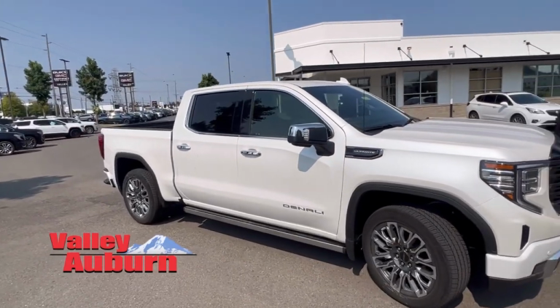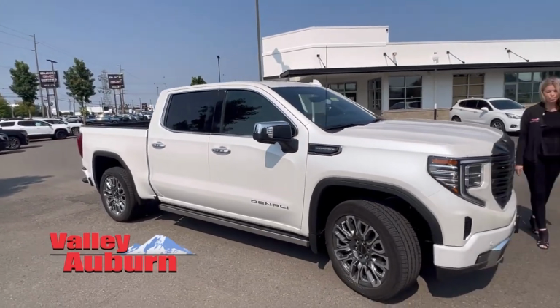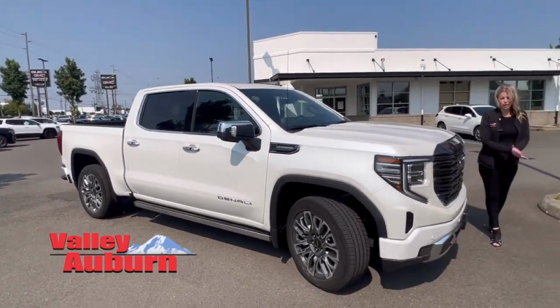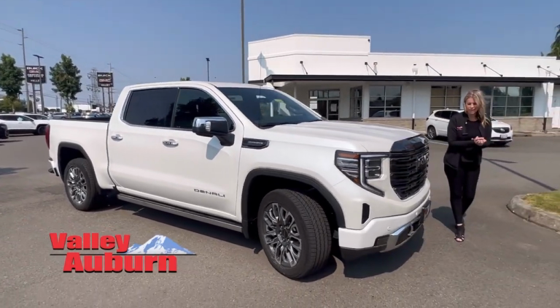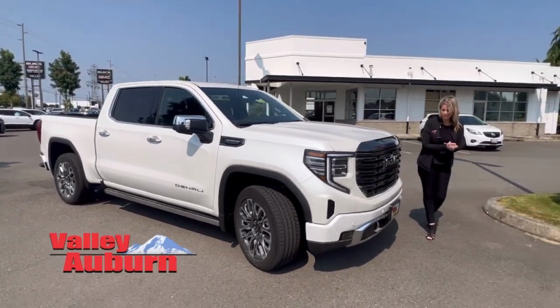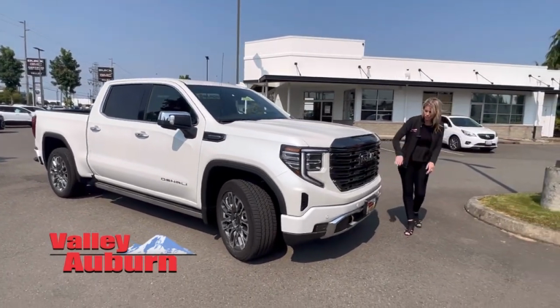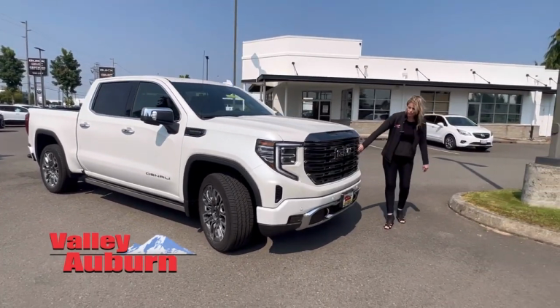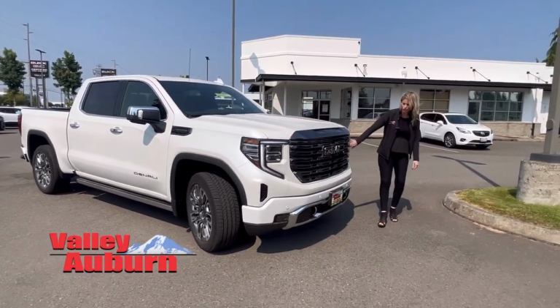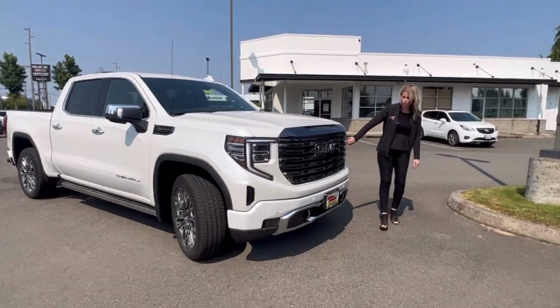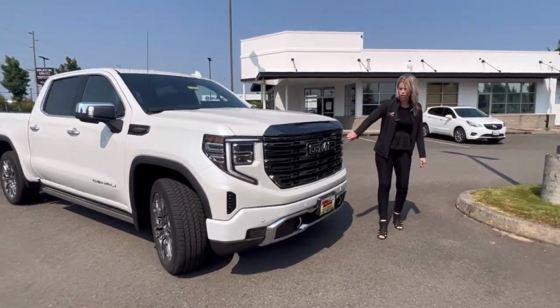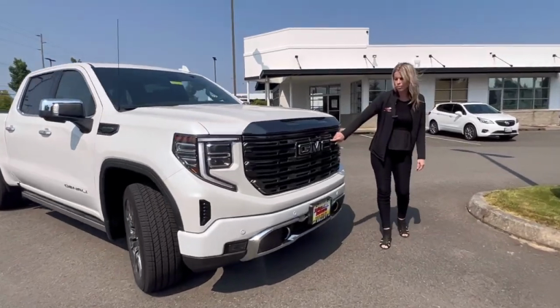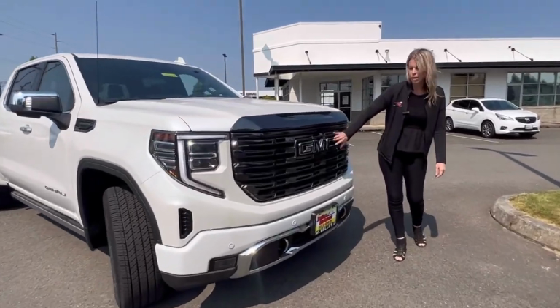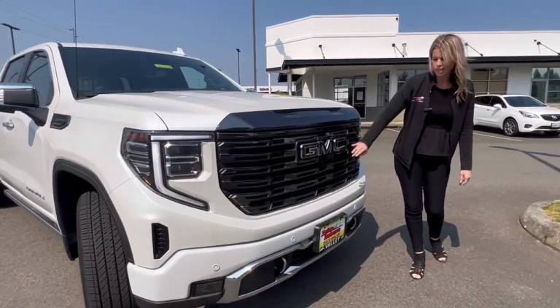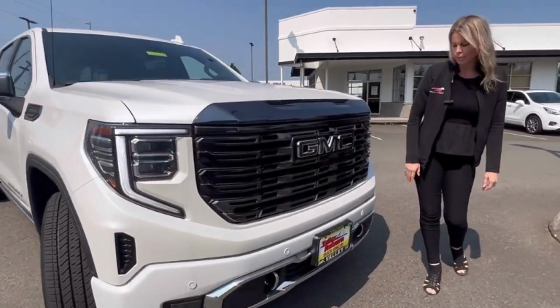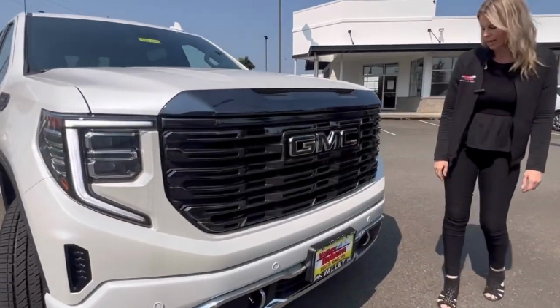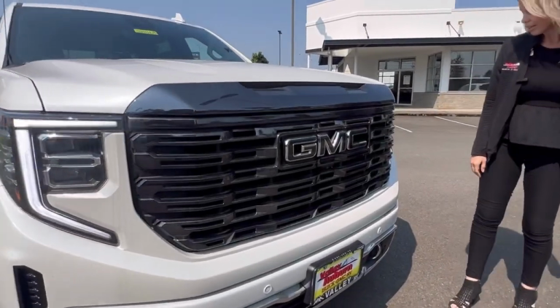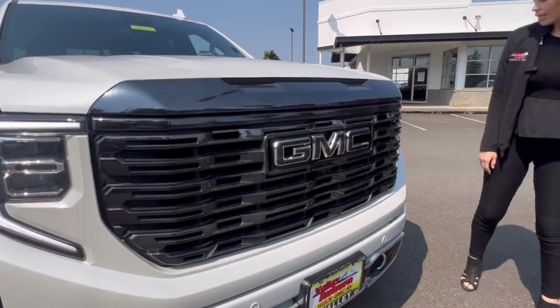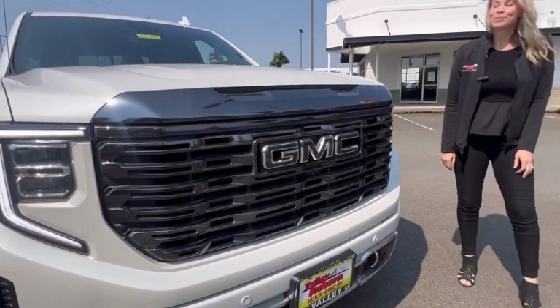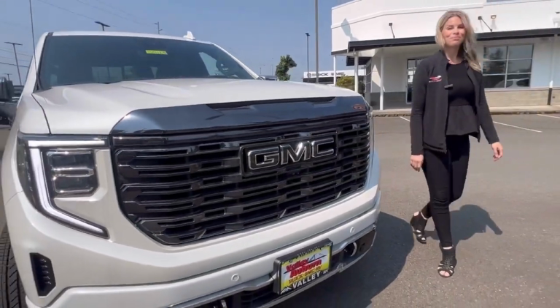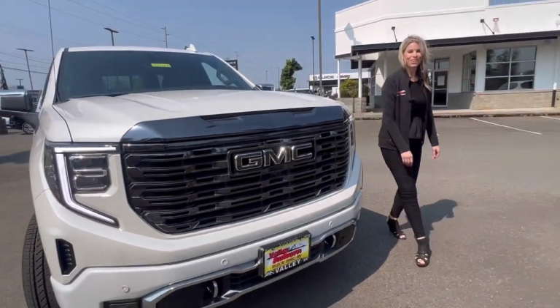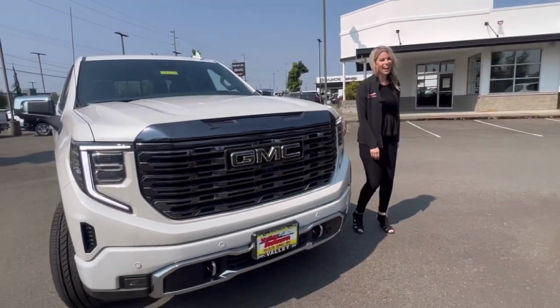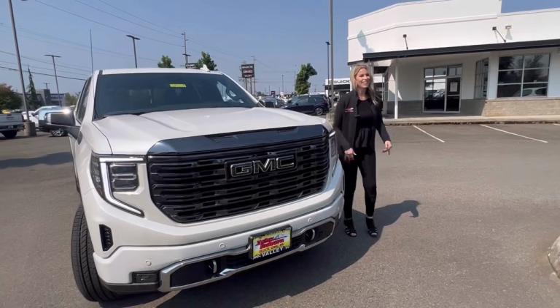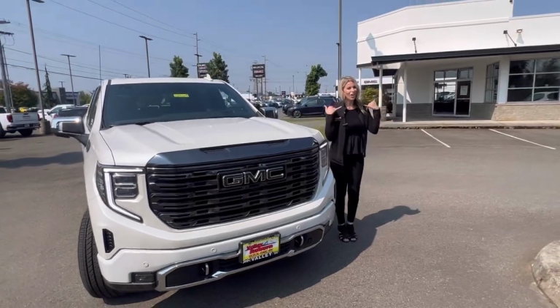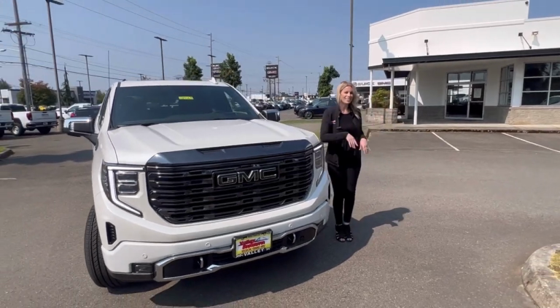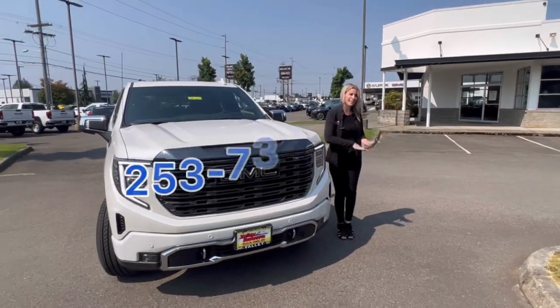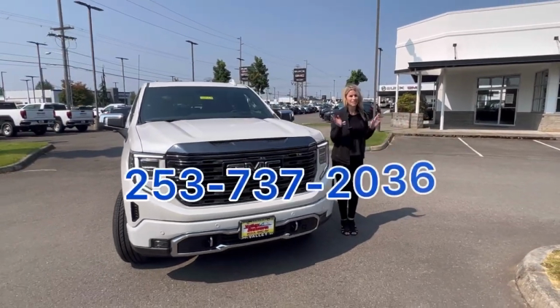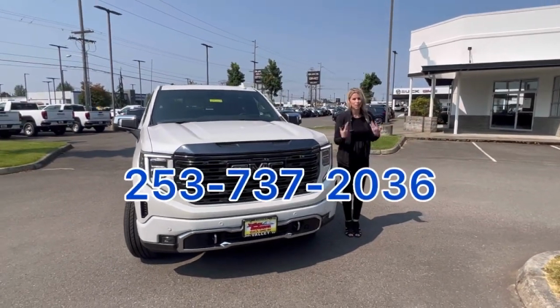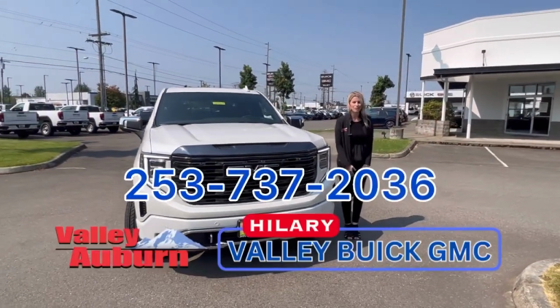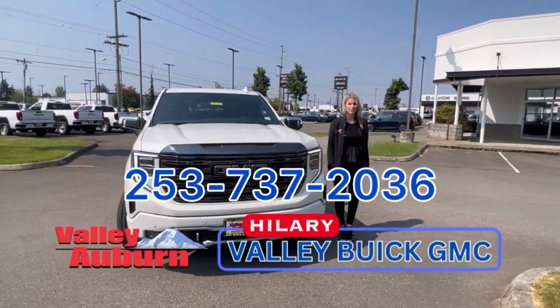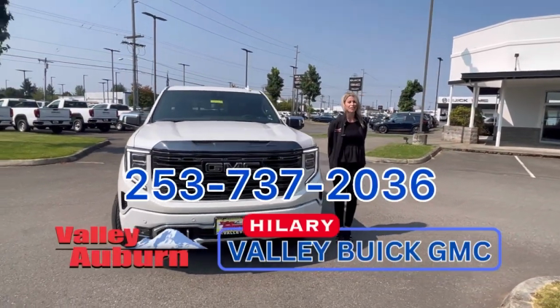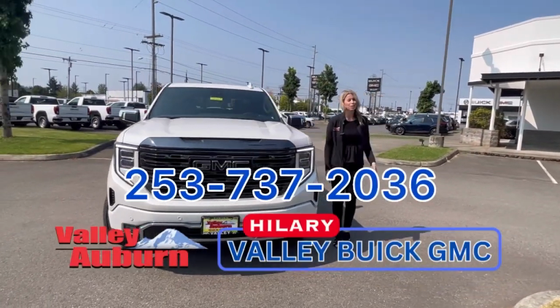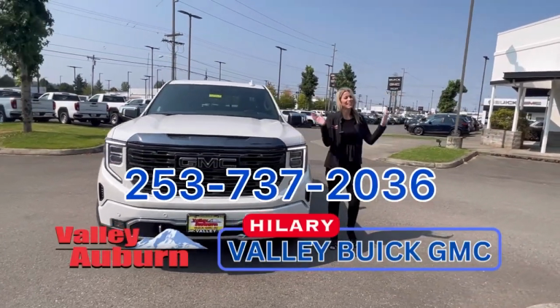We have some more coming in. Take a look at this grille — it's beautiful. Black emblems again up here. Call, text, or message — come see me. Hillary here at Valley View GMC.